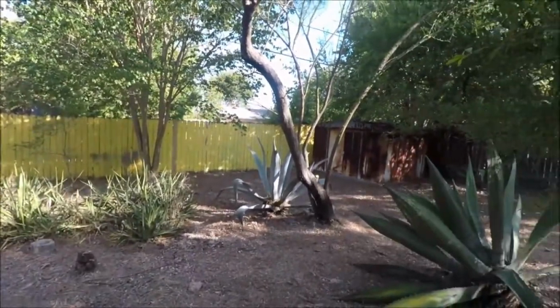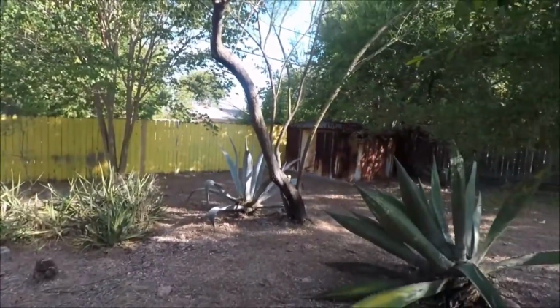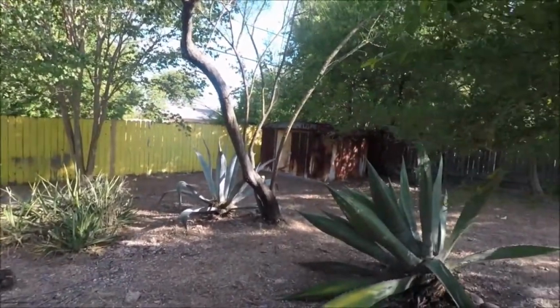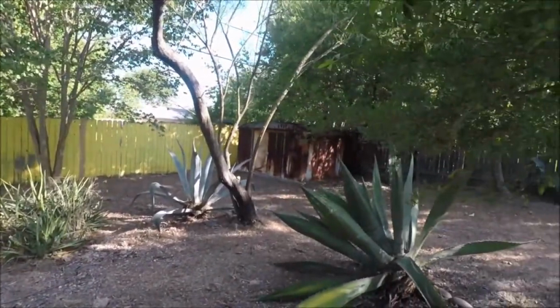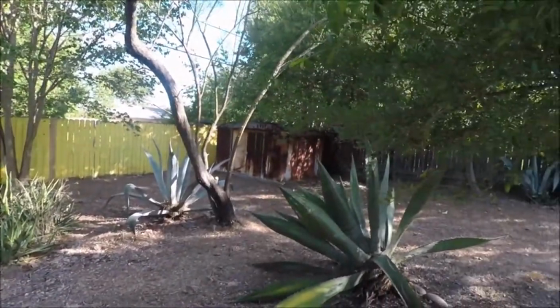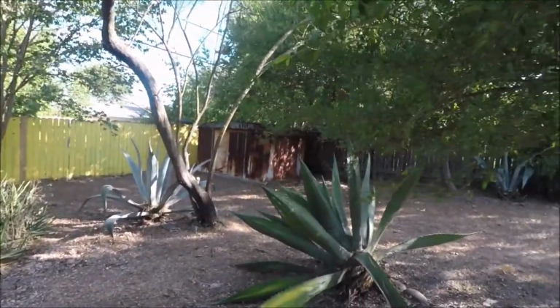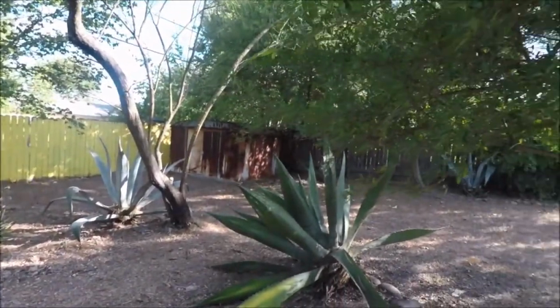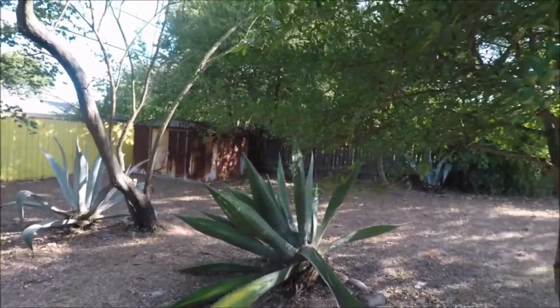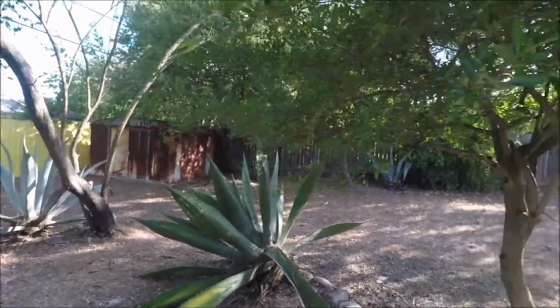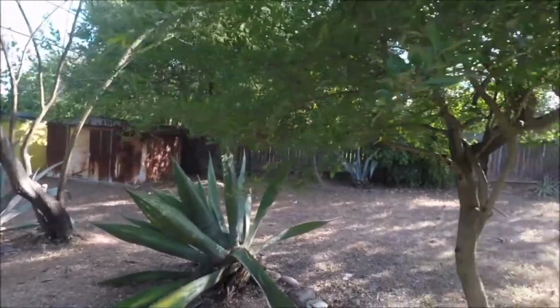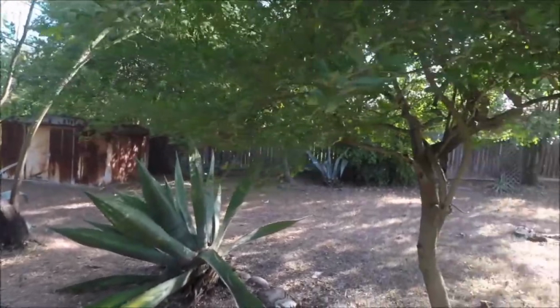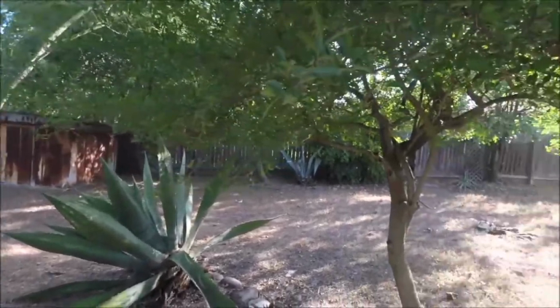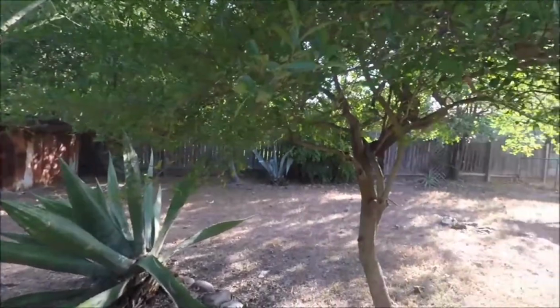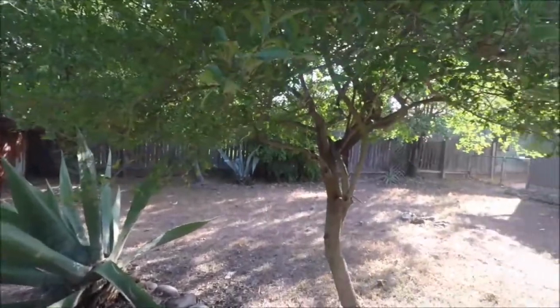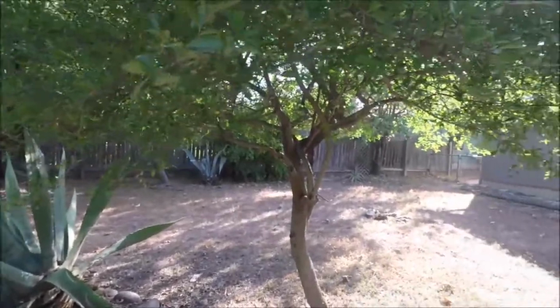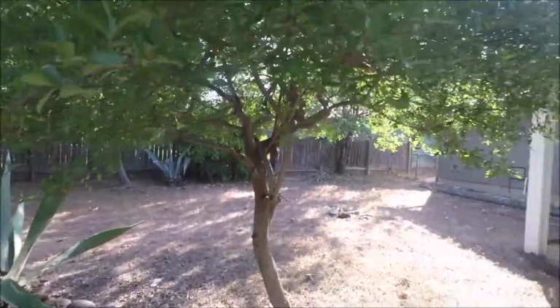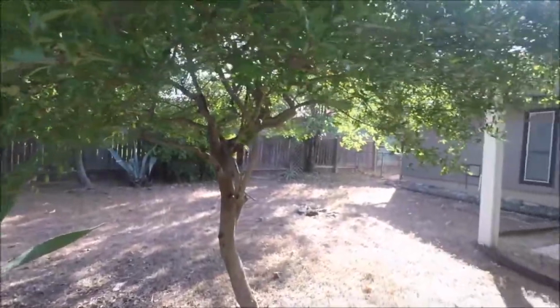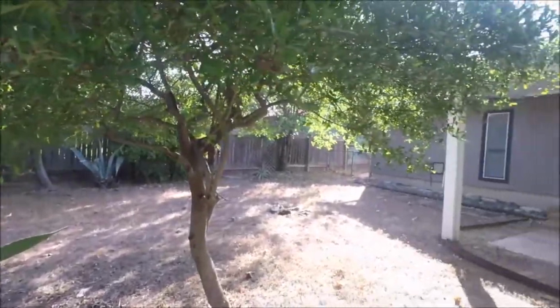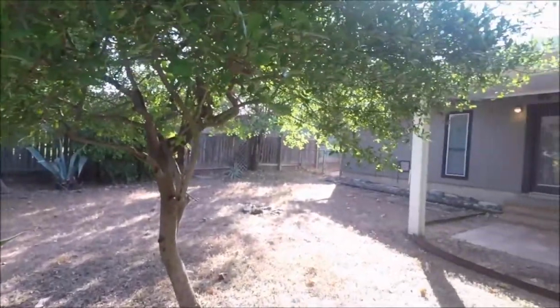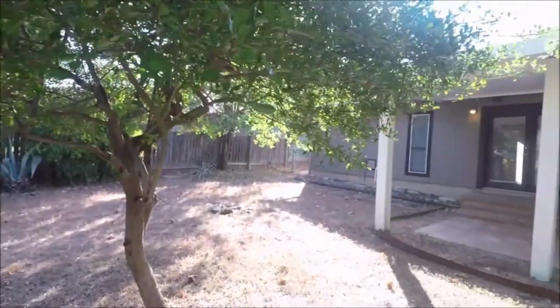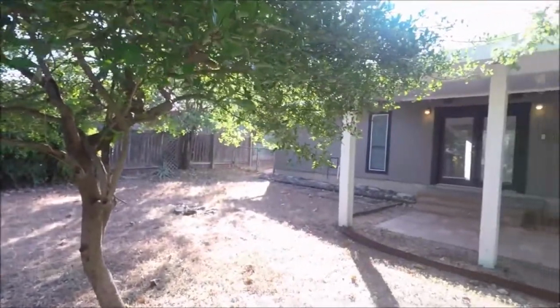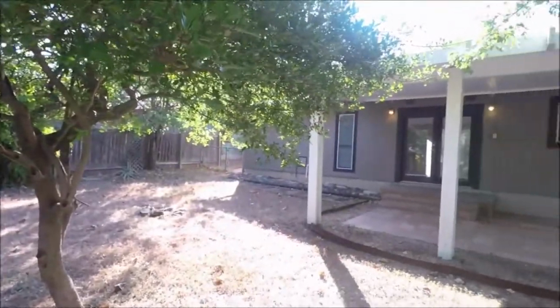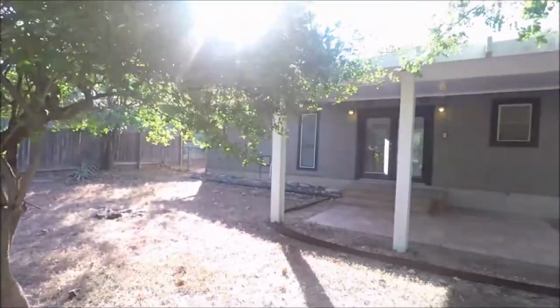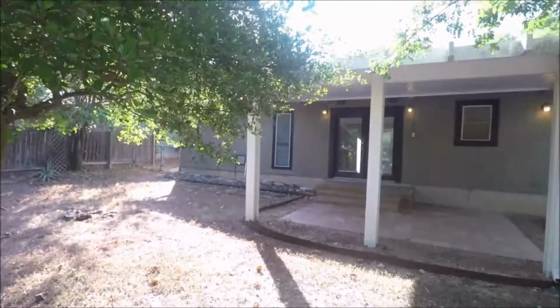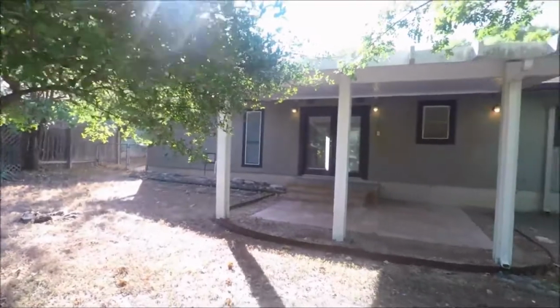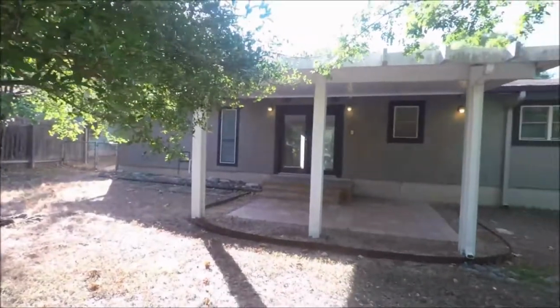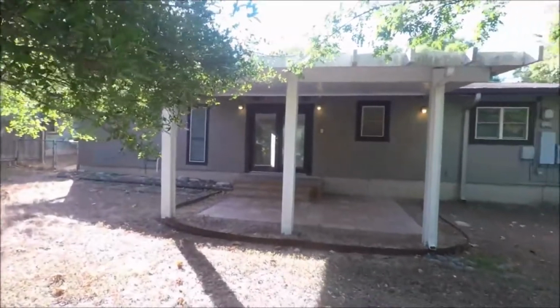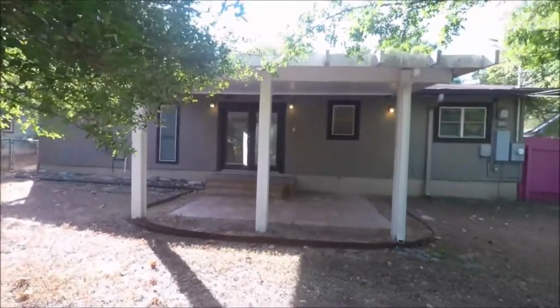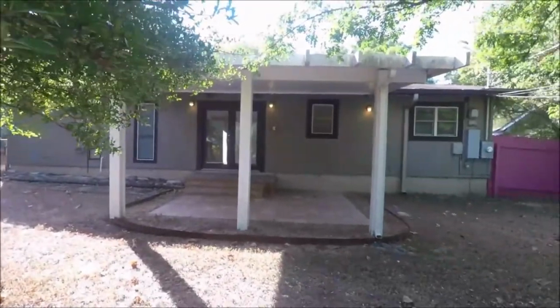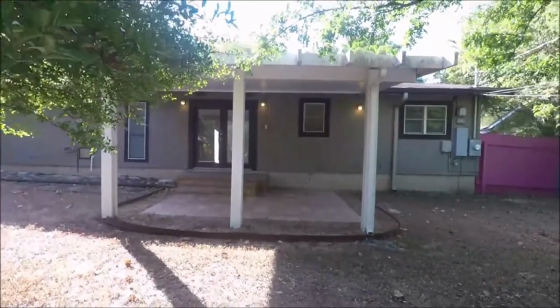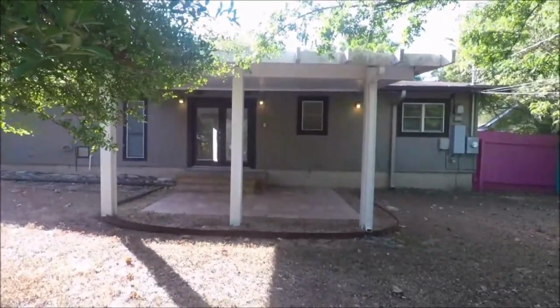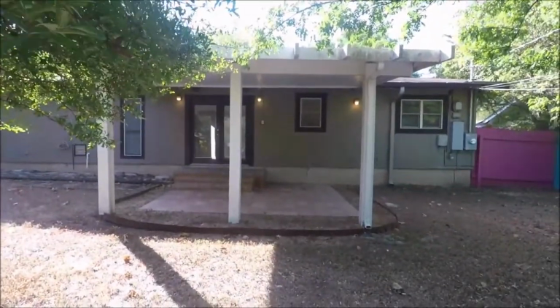Thank you for watching today's virtual tour. If you have any questions on anything you've seen today, please feel free to give us a call, or reach out to us on our website at rollingwoodmanagement.com. Thank you for watching, and have a wonderful rest of your day.